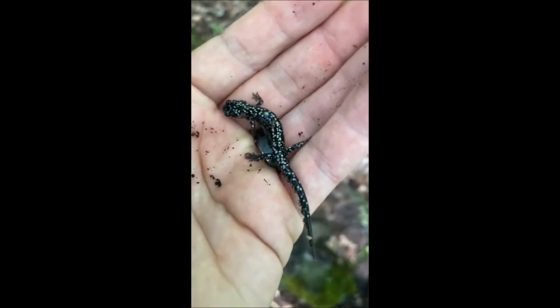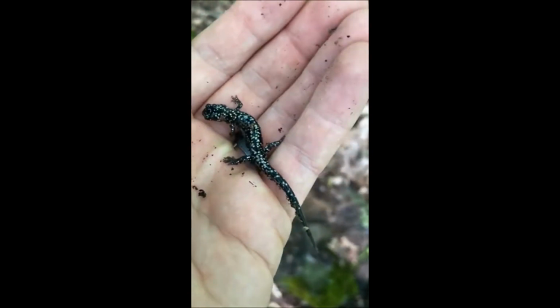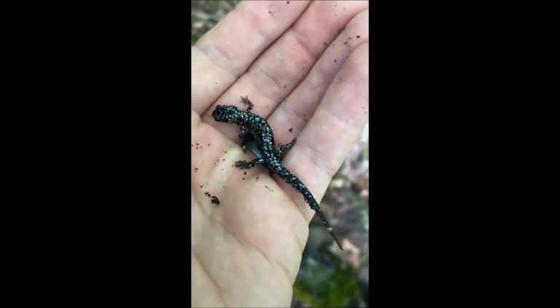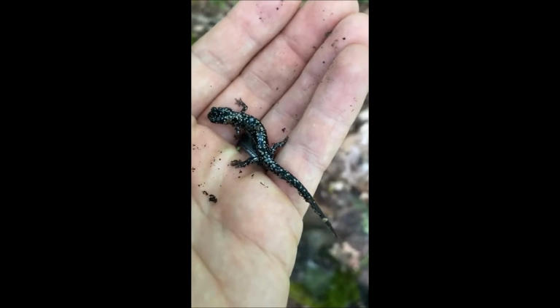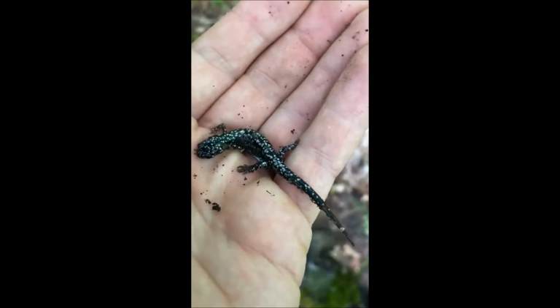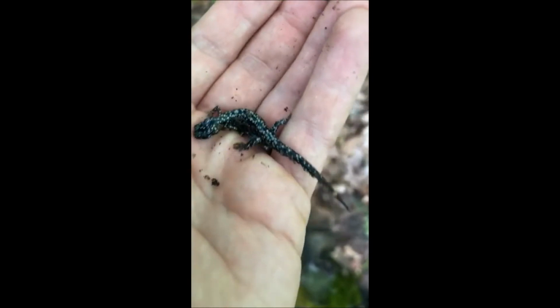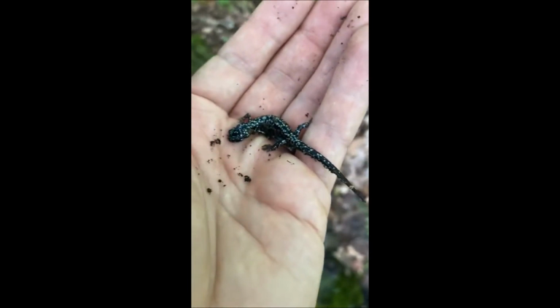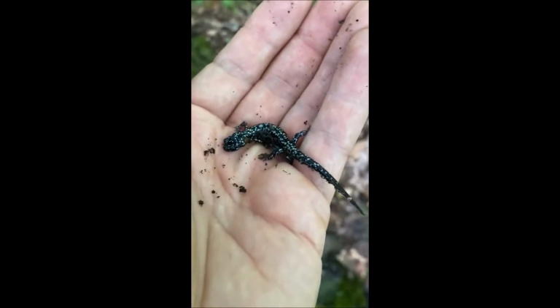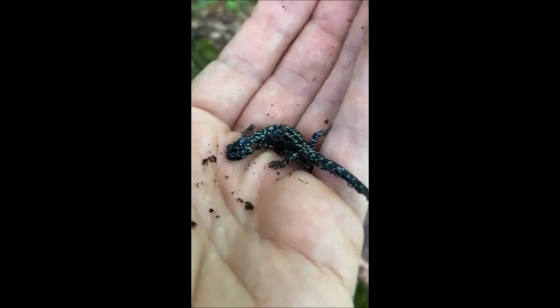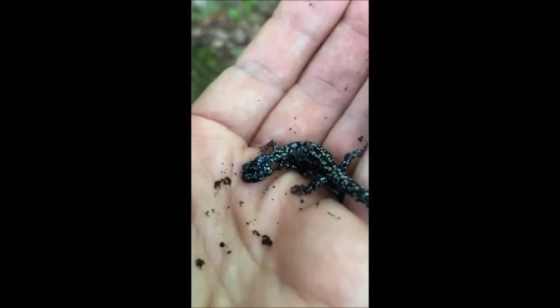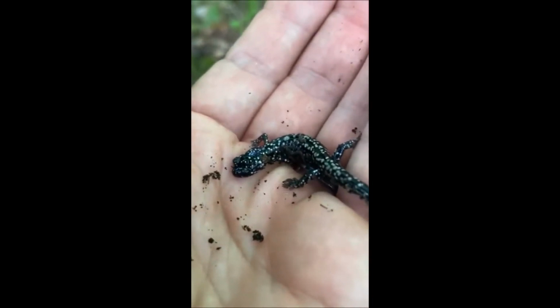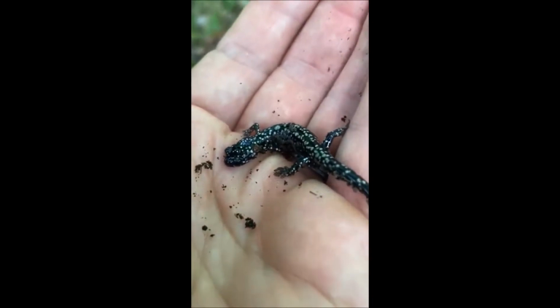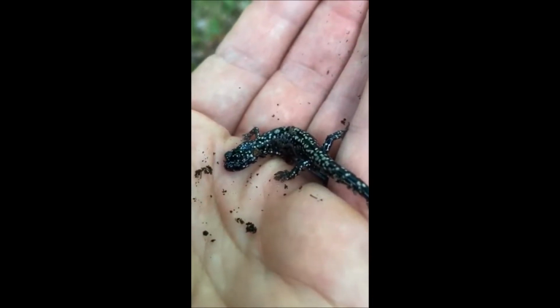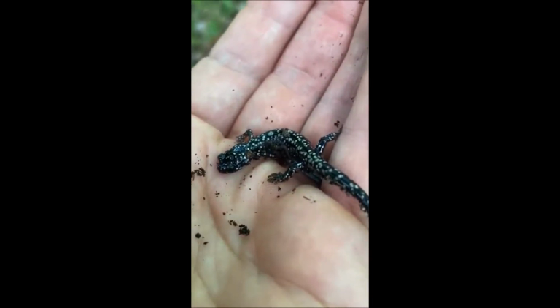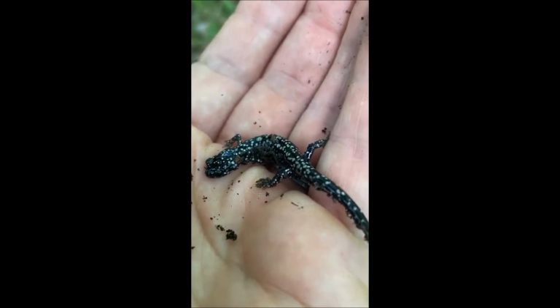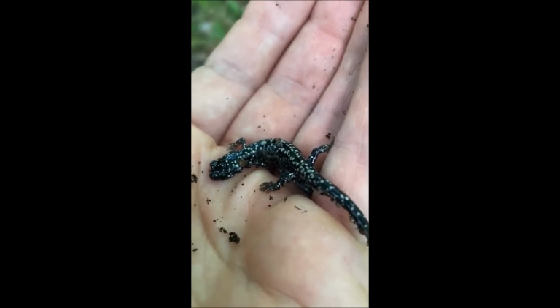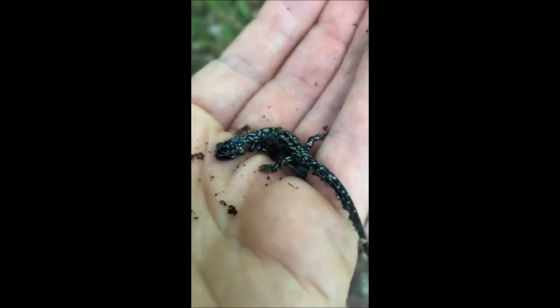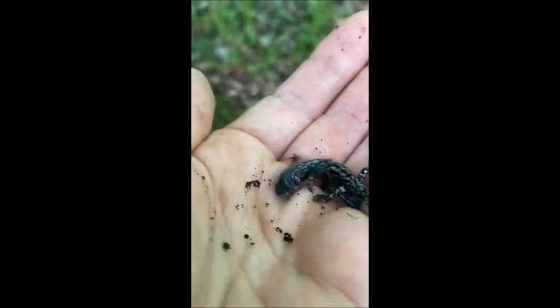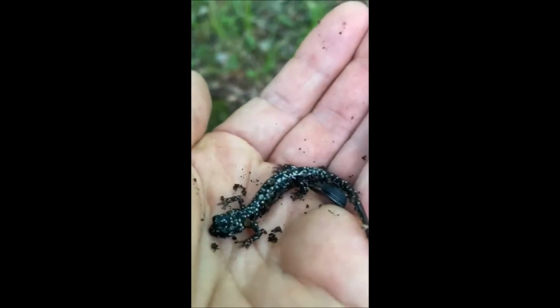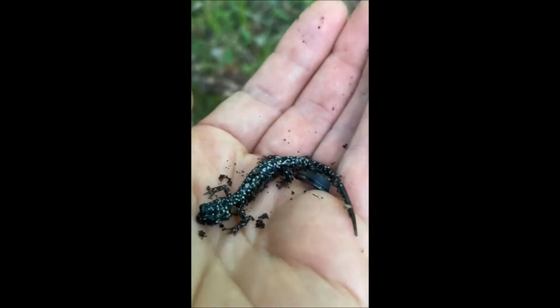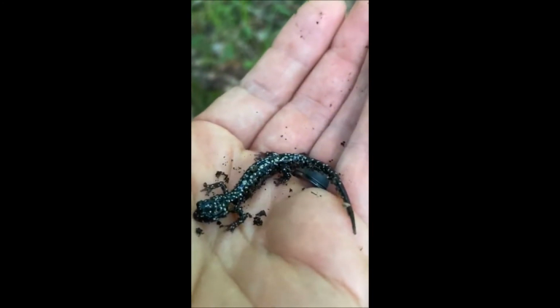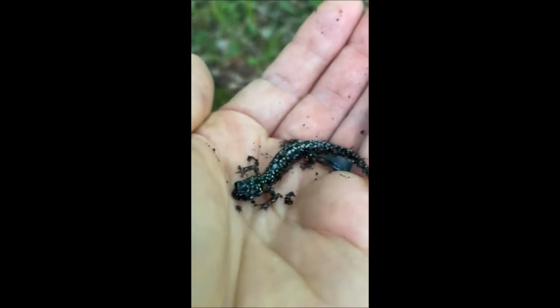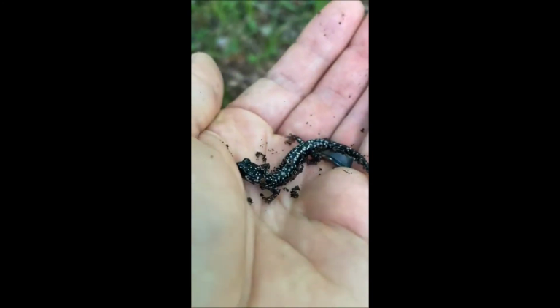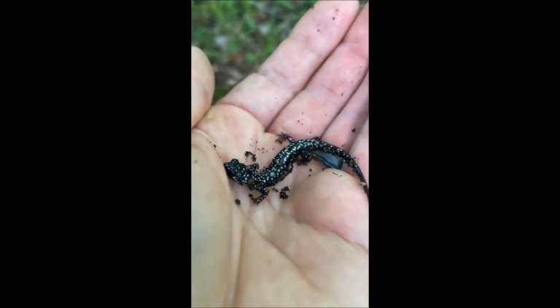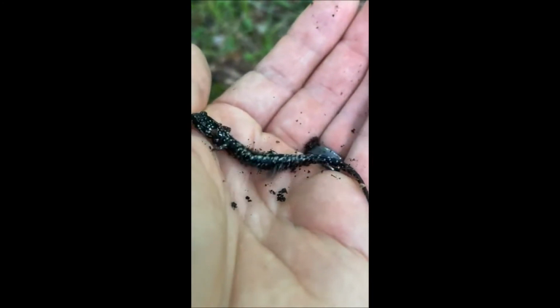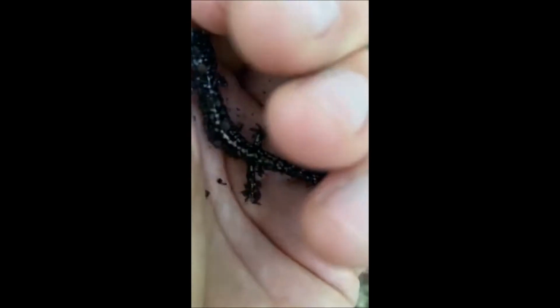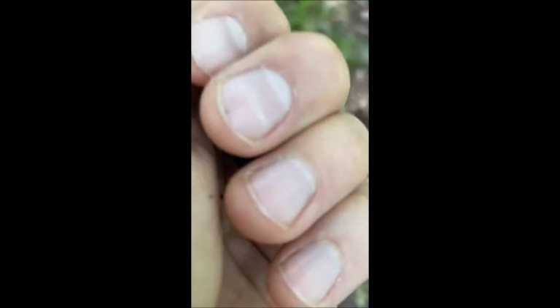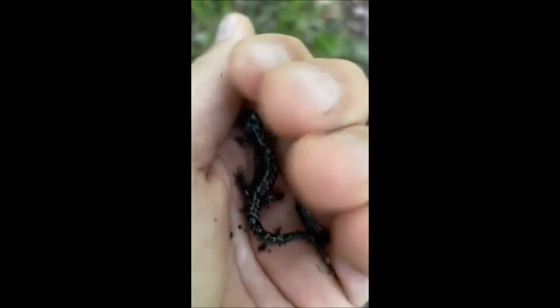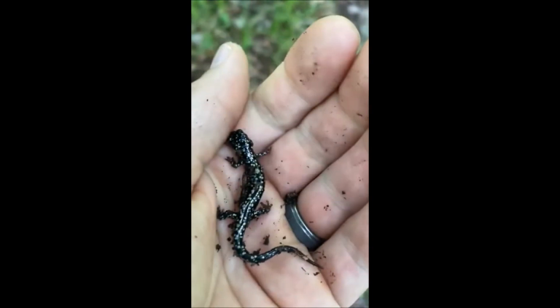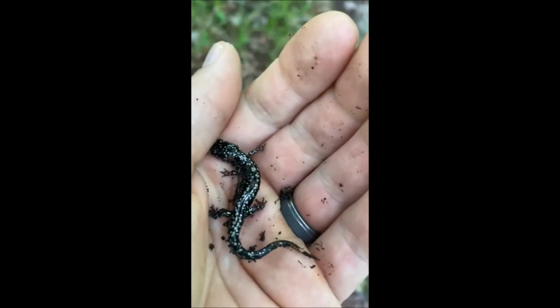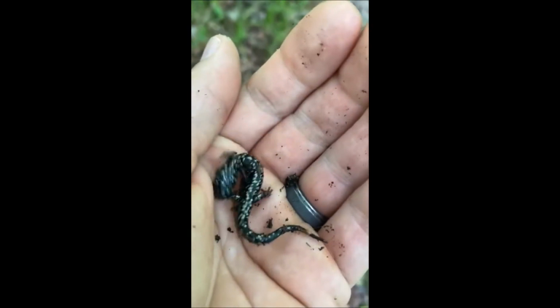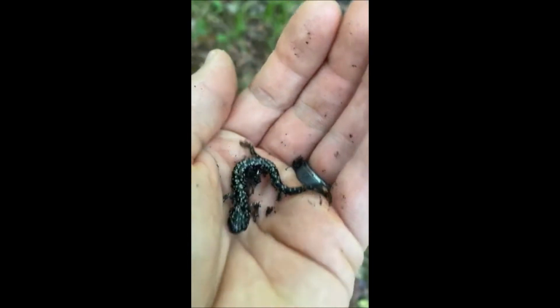Not that big of a salamander, but they get much bigger than this — they'll get twice the size. Kind of like the newt, related to the newts, but still a salamander.